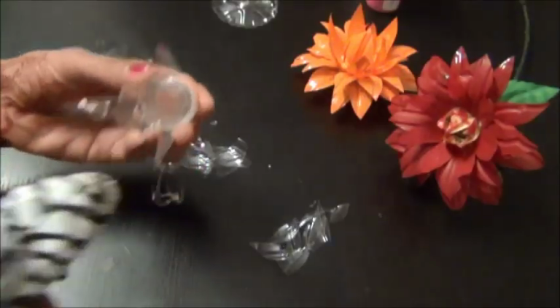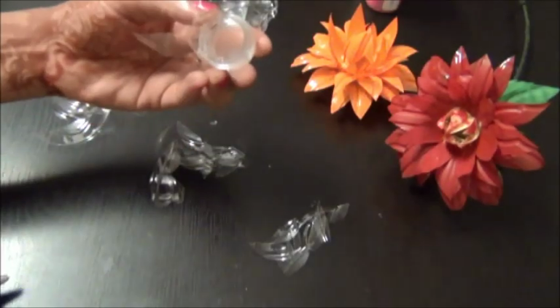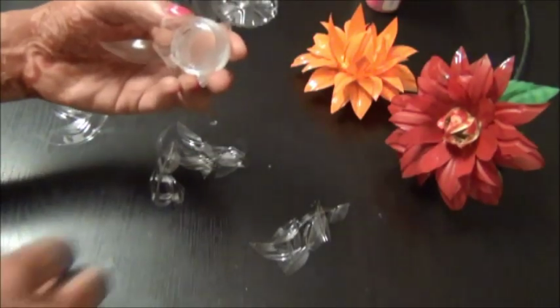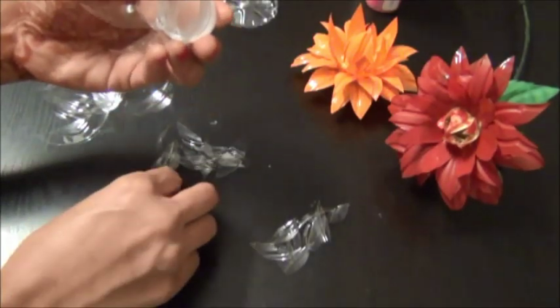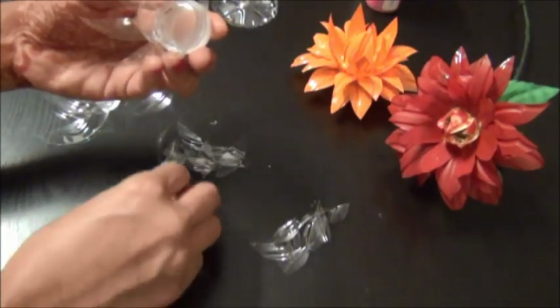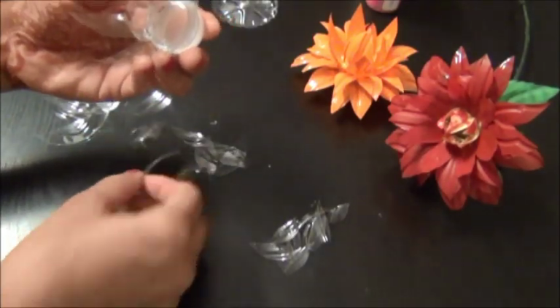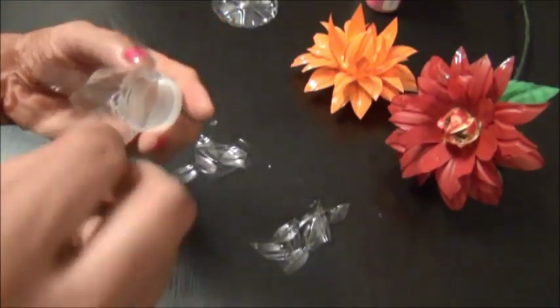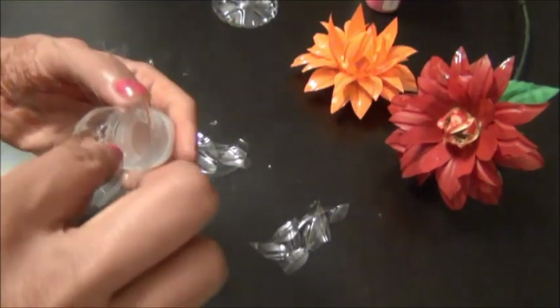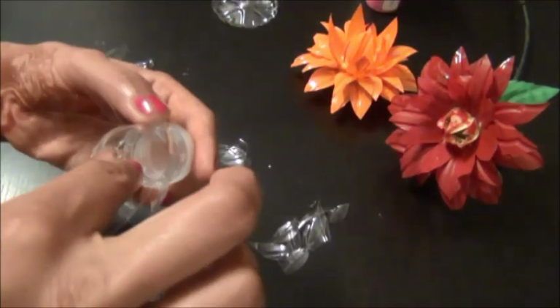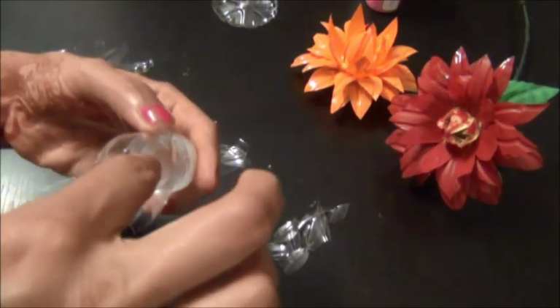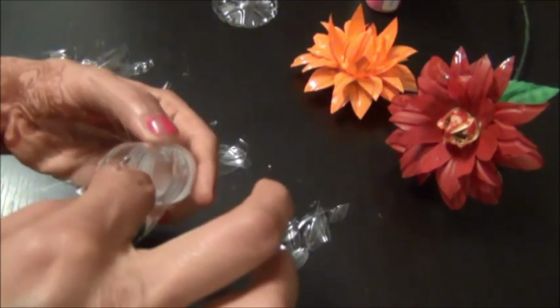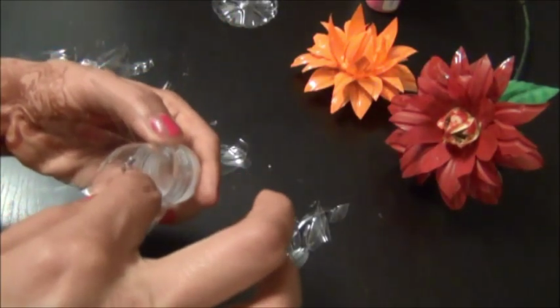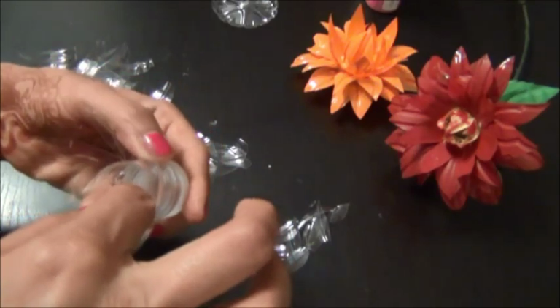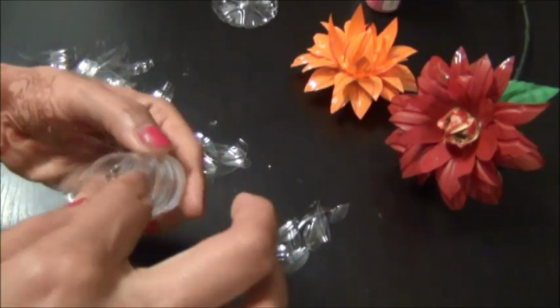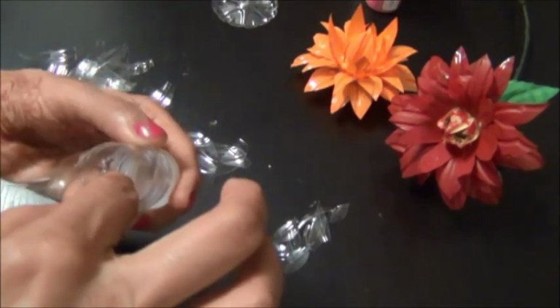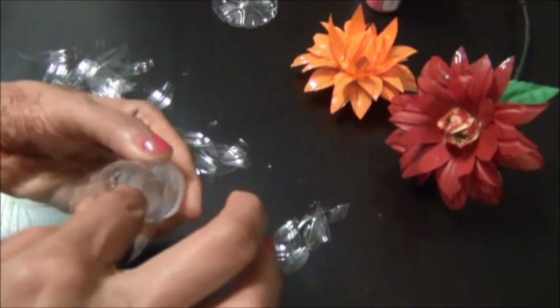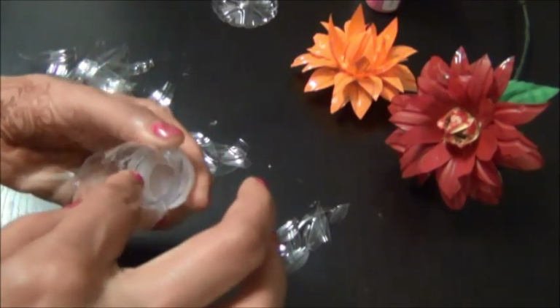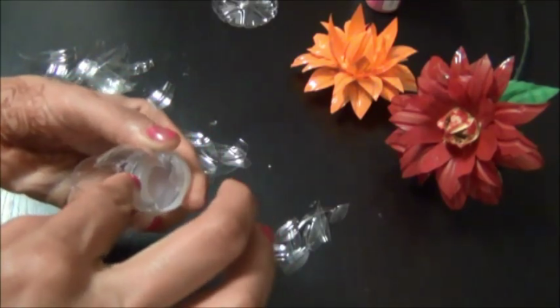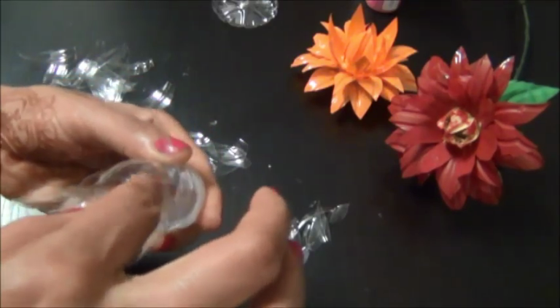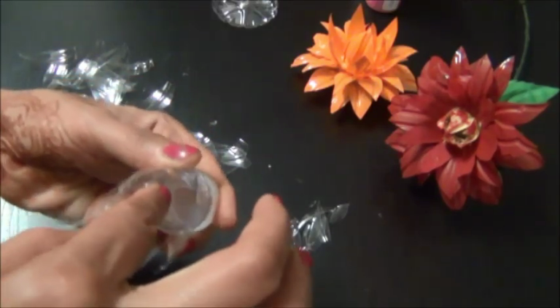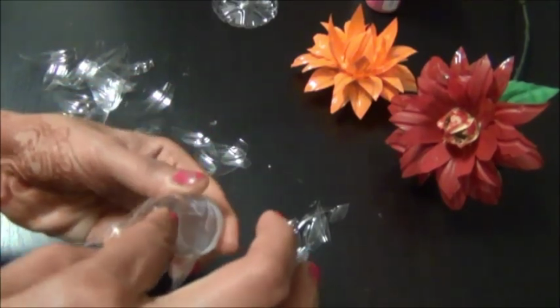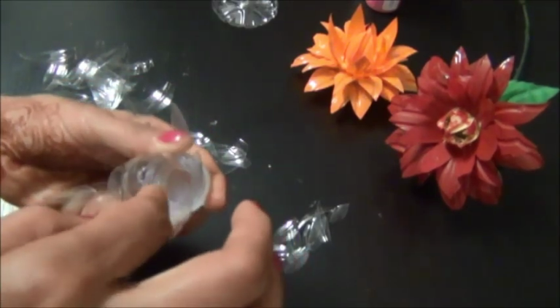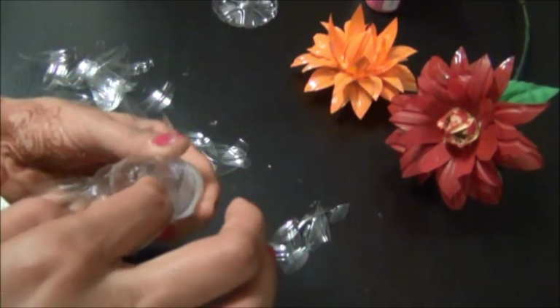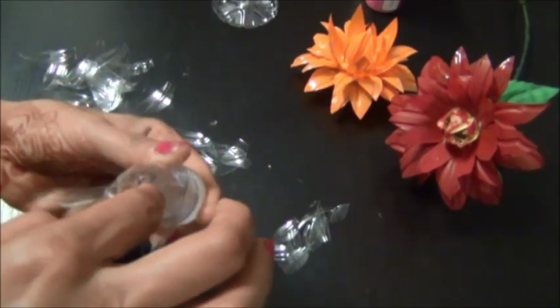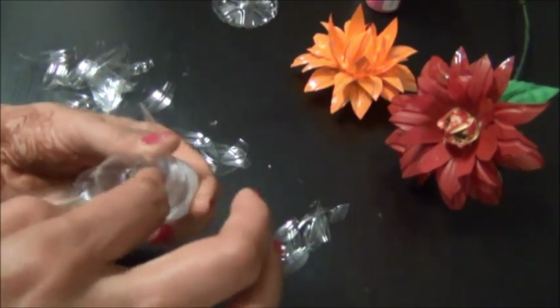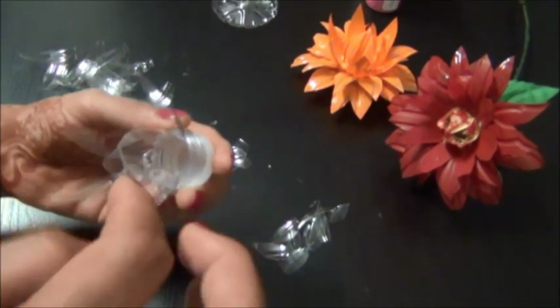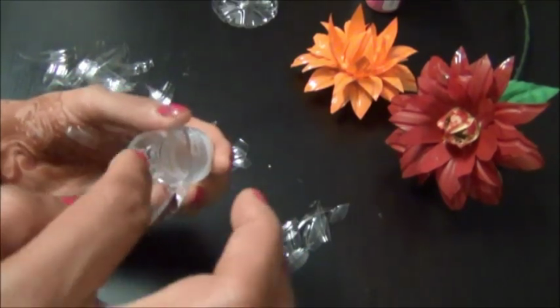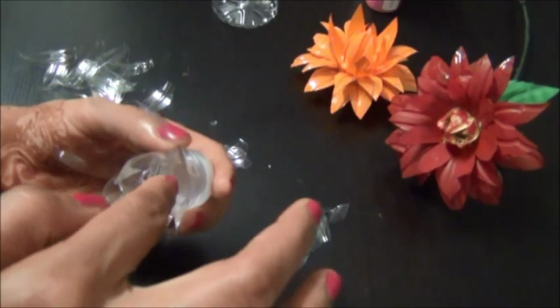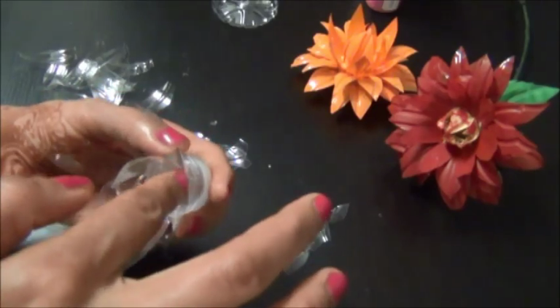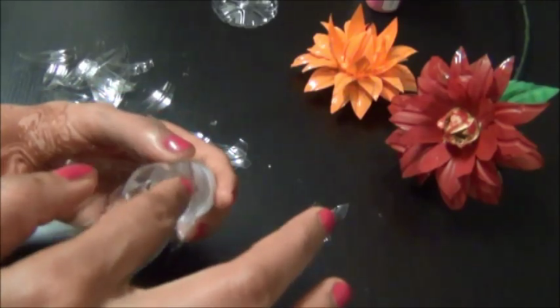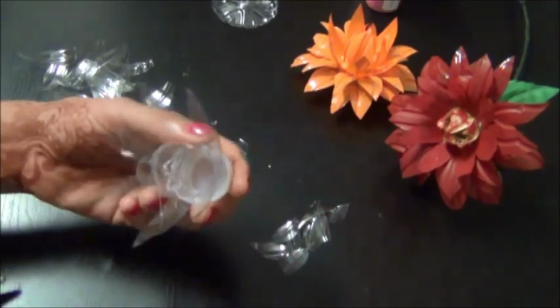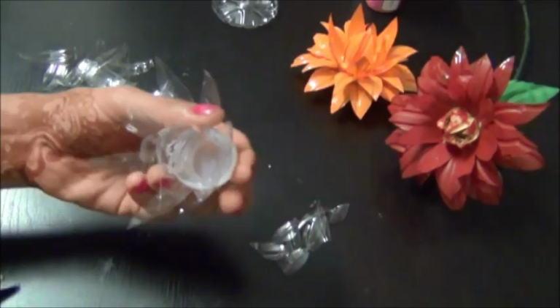Now we are fixing the first layer medium petals, and then we are going to fix the inner petals.